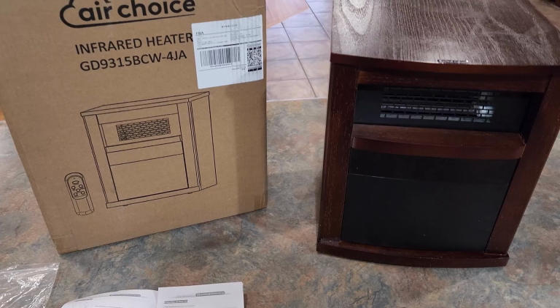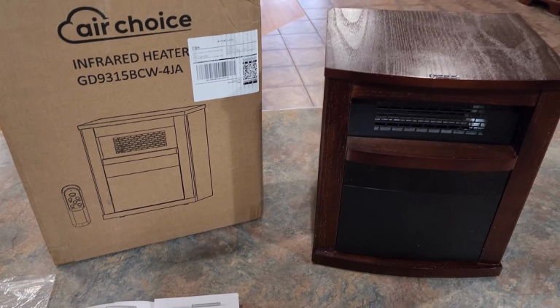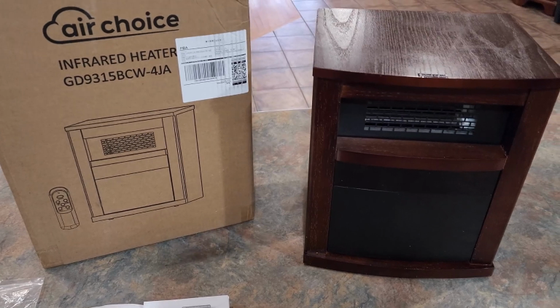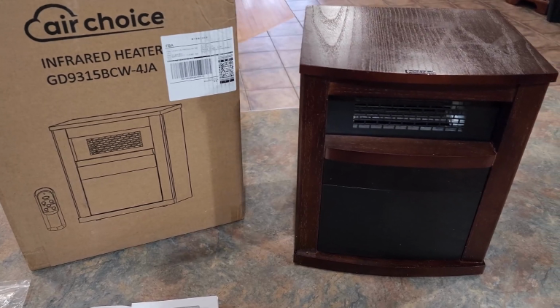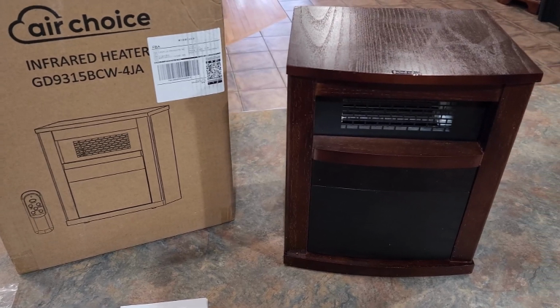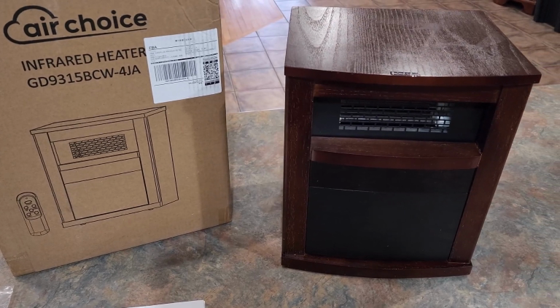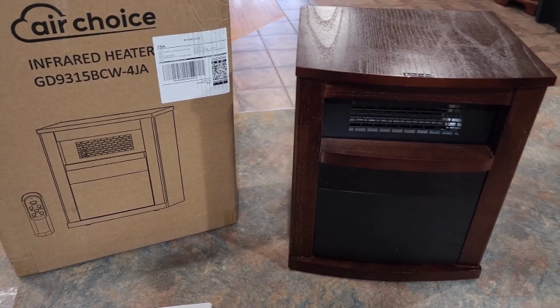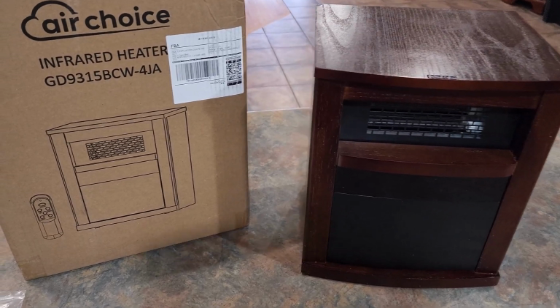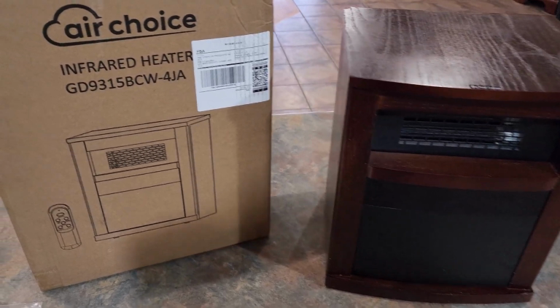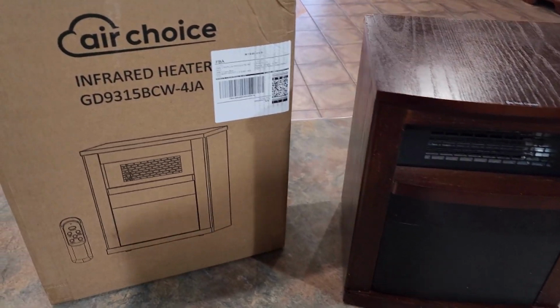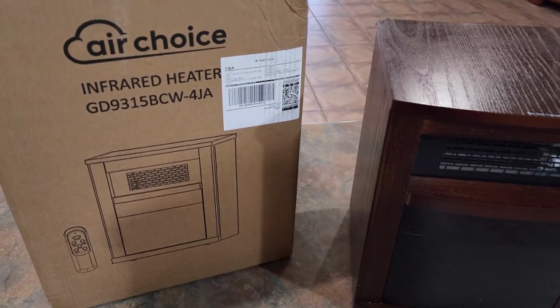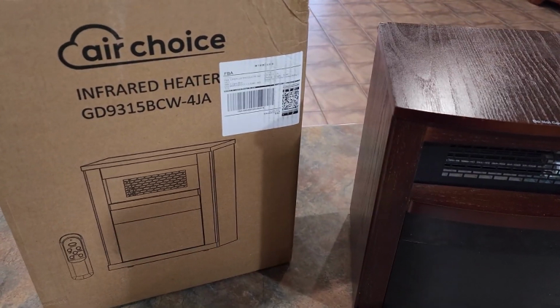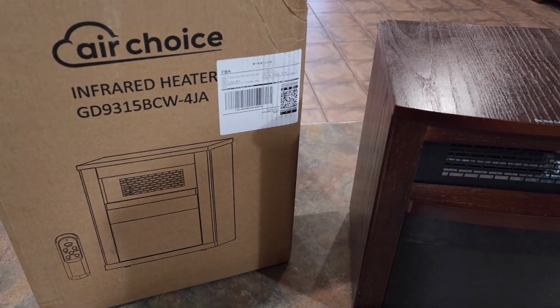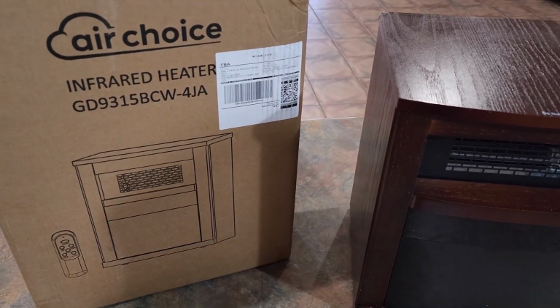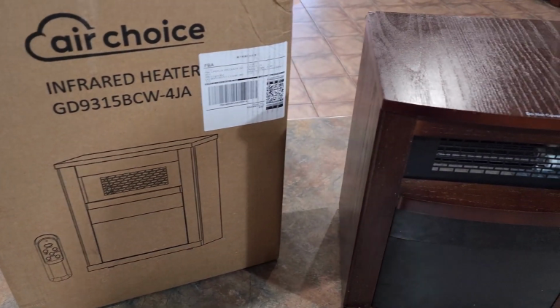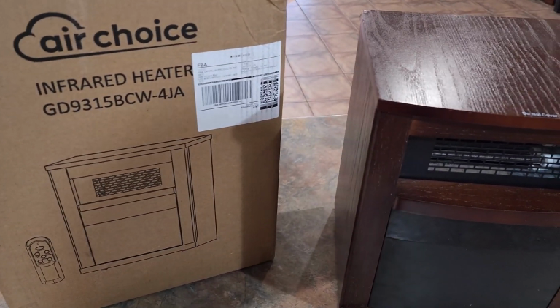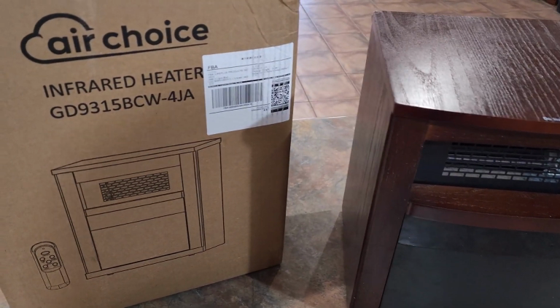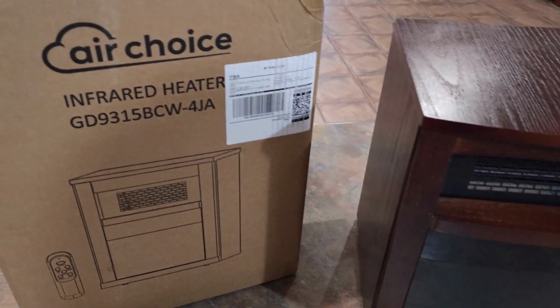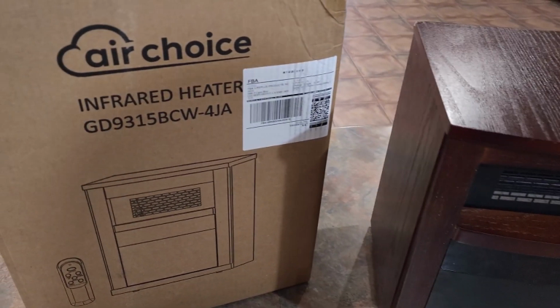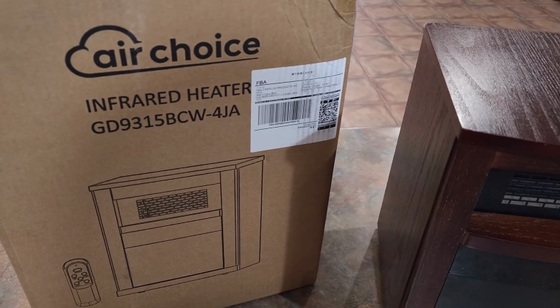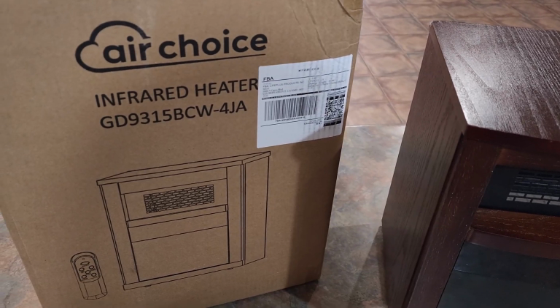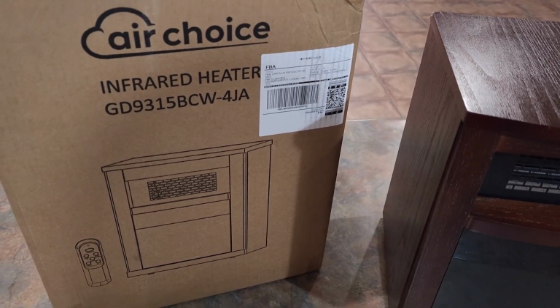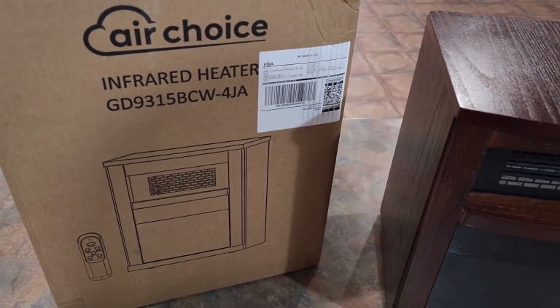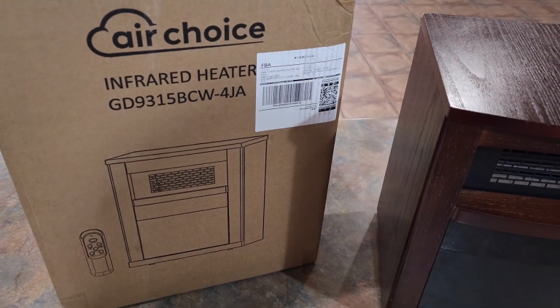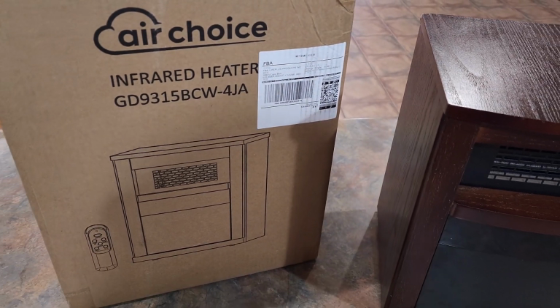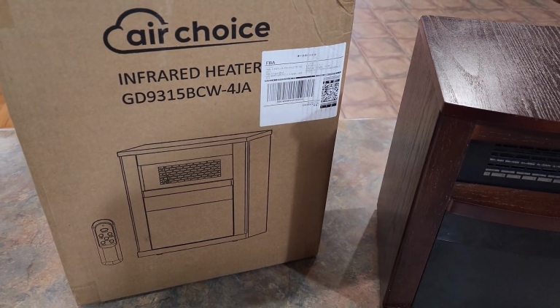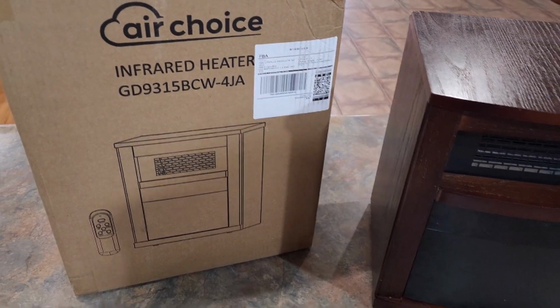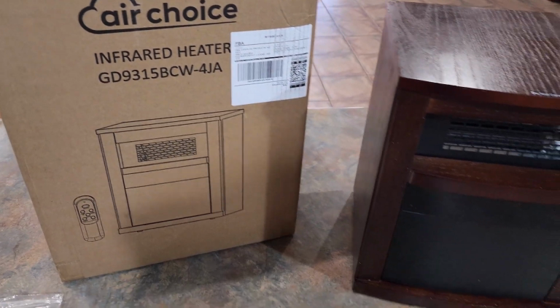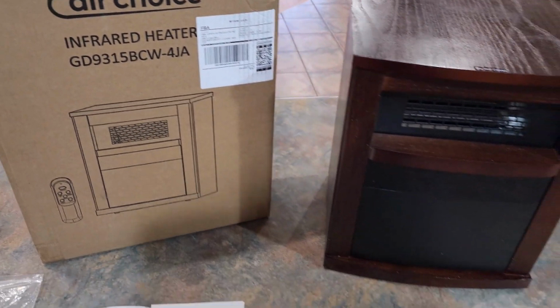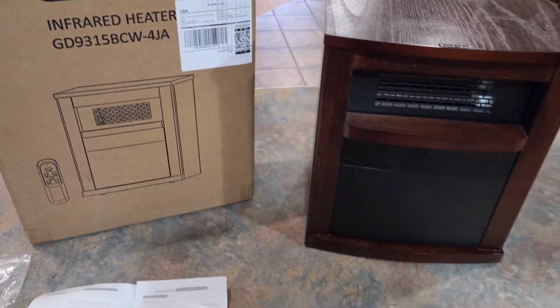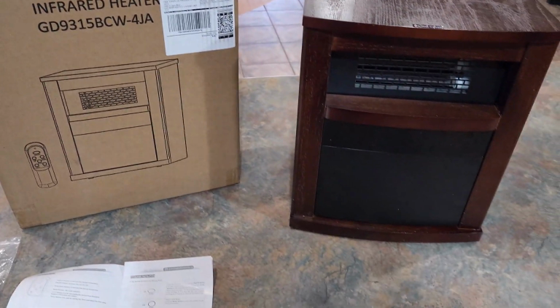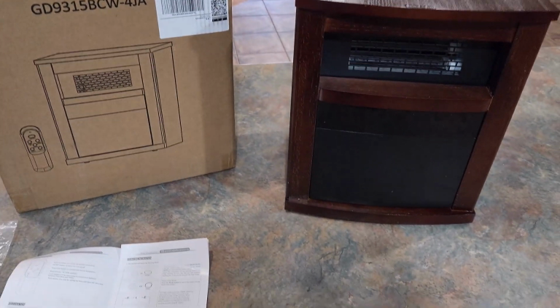Hey and welcome to Home Reviews. In this video we're looking at this AirChoice infrared heater. You can see the model number there and I'll put the link below the video too if you want to go check it out yourself.